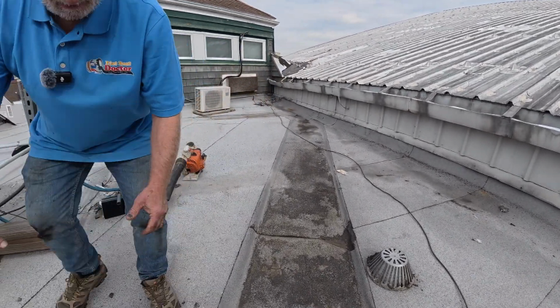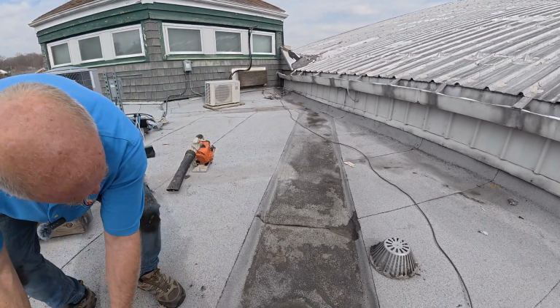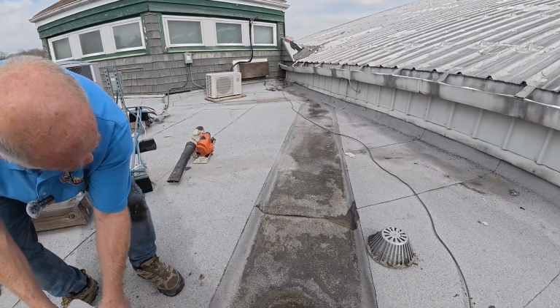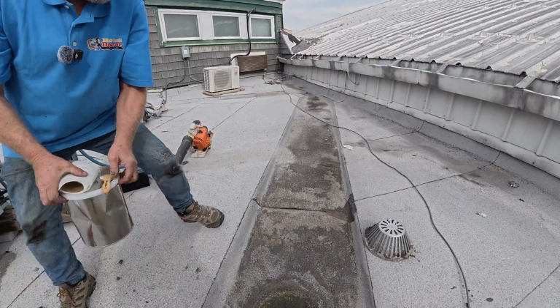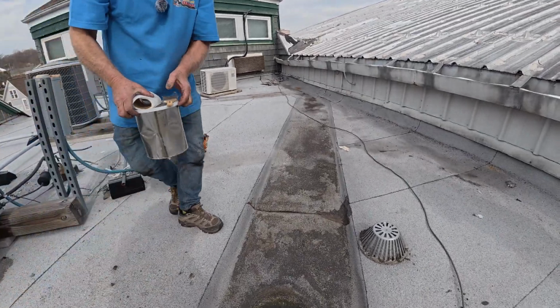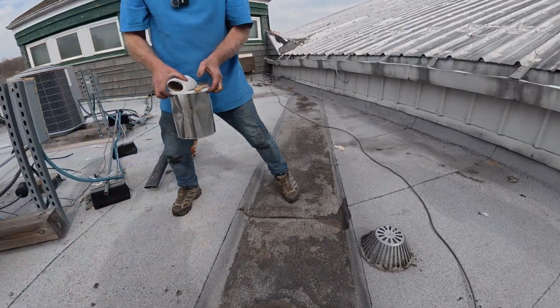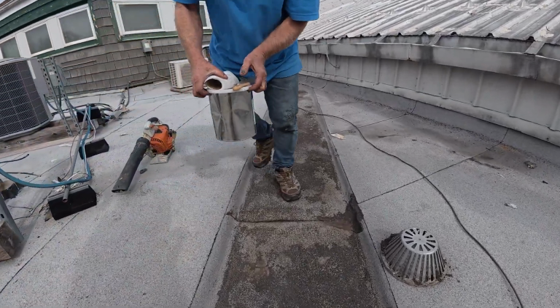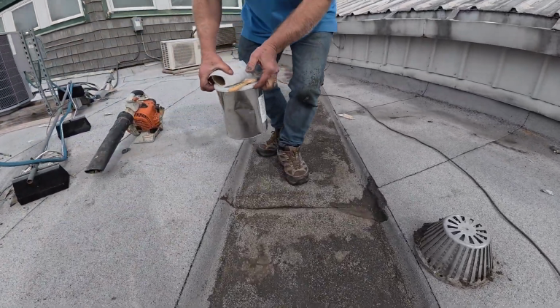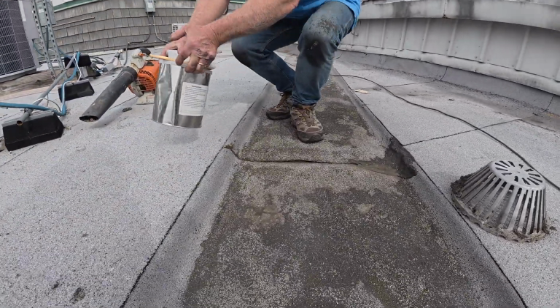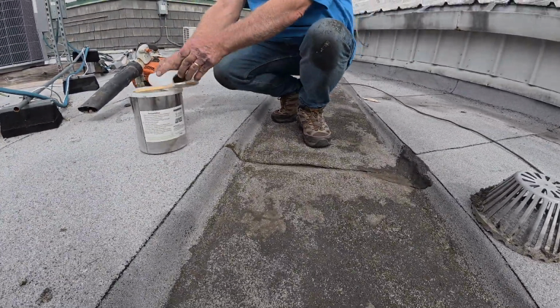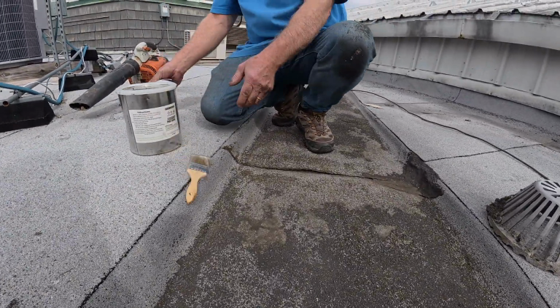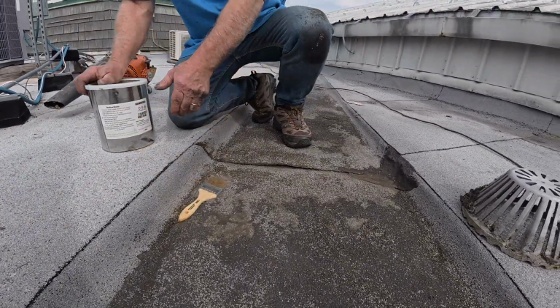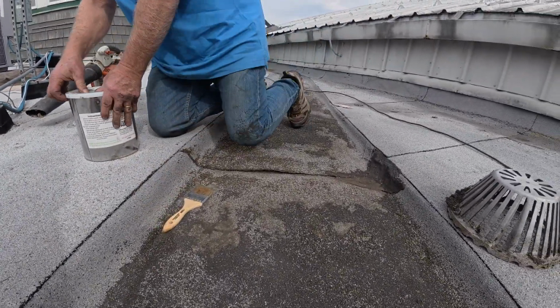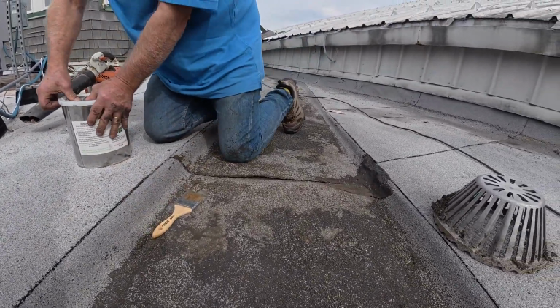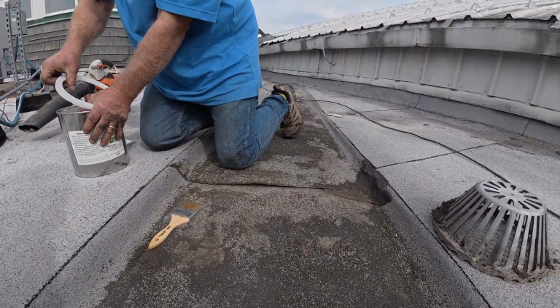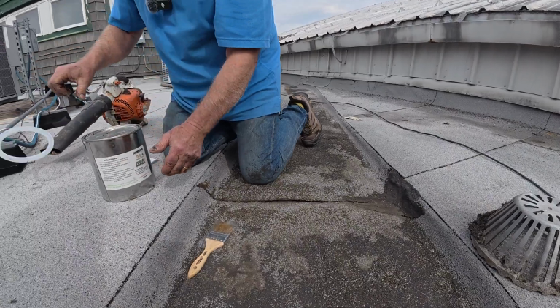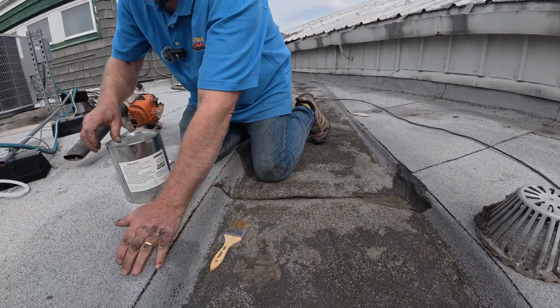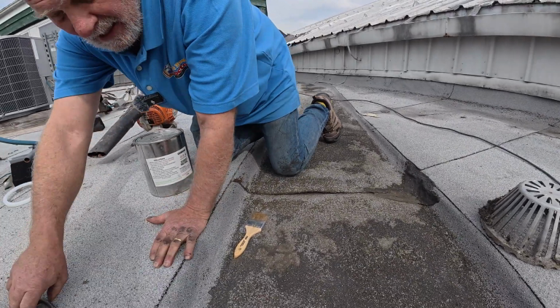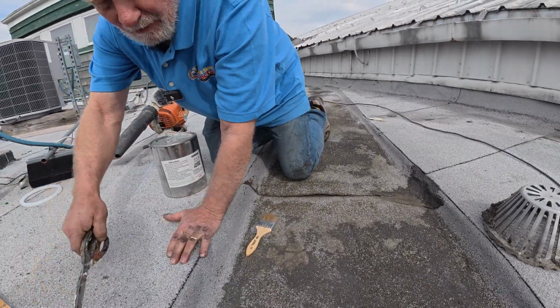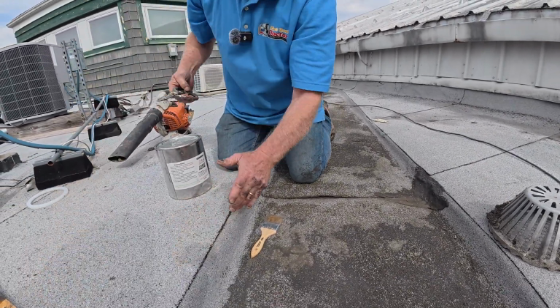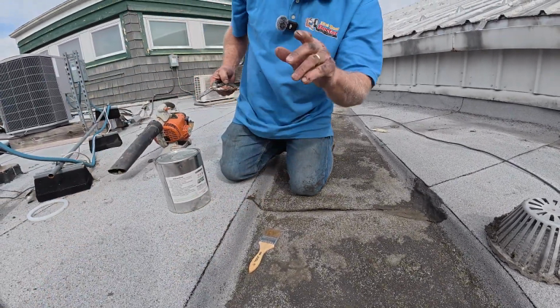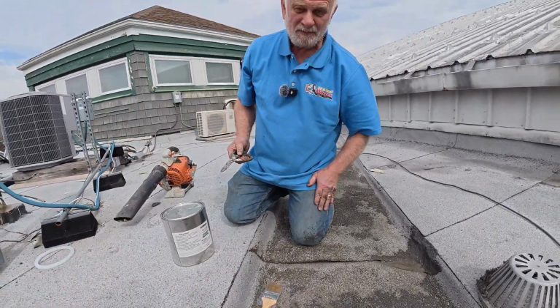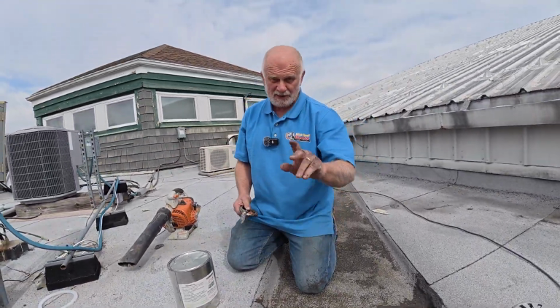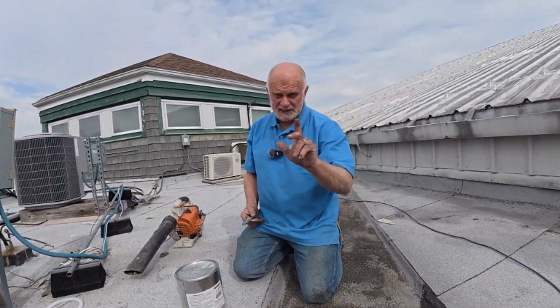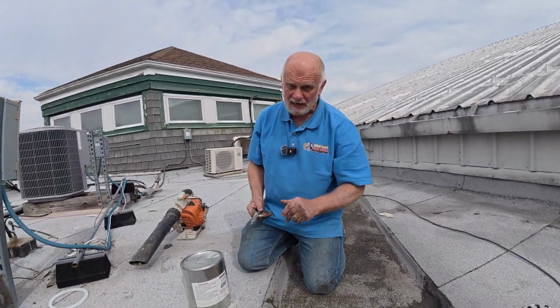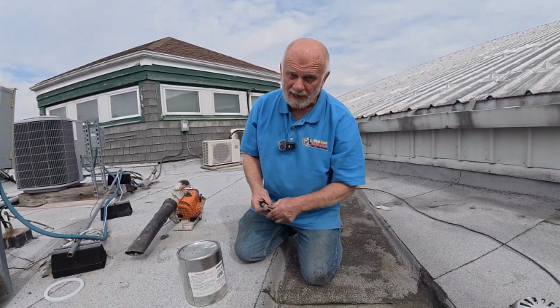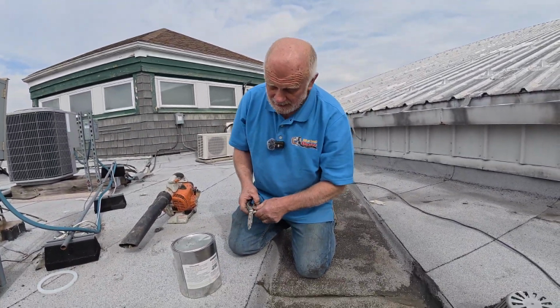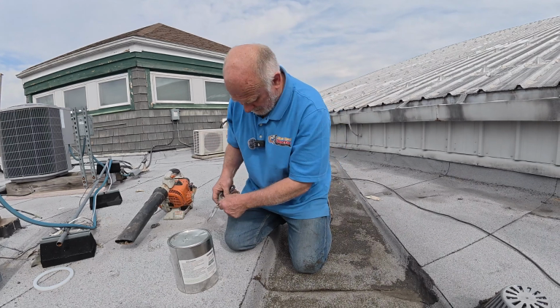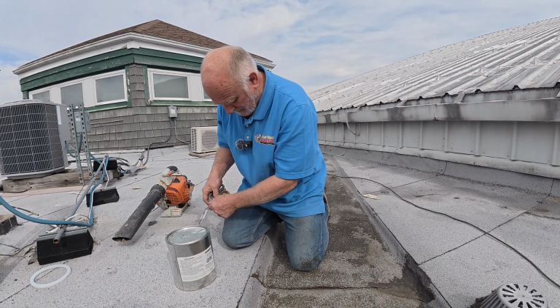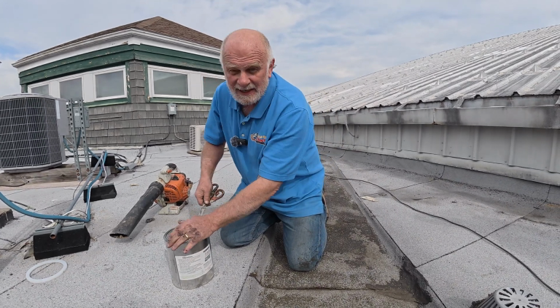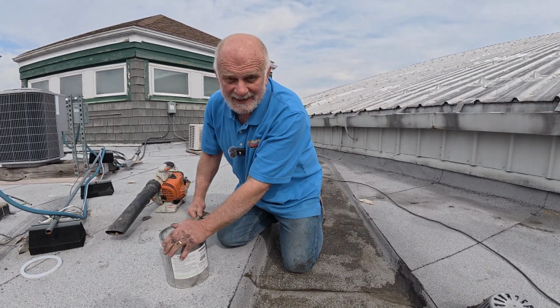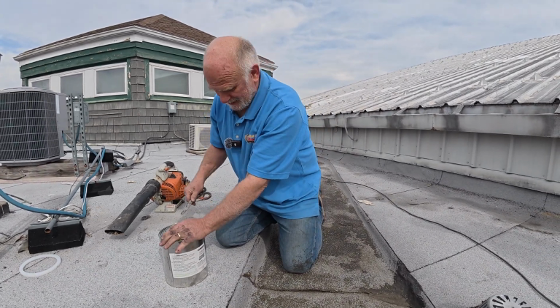And that's how quickly you can fix any leak or seam if you can find it. The problem is finding it — fixing is easy. Finding the leak is not that easy.